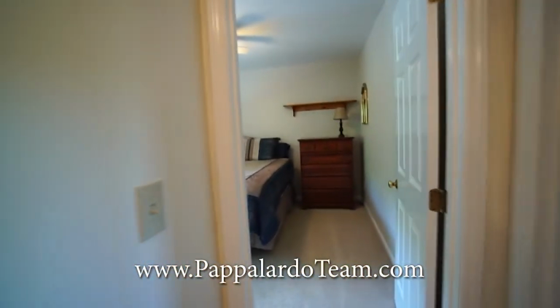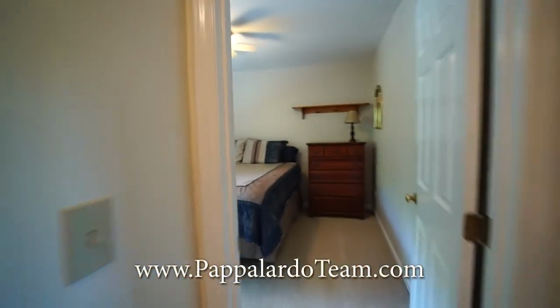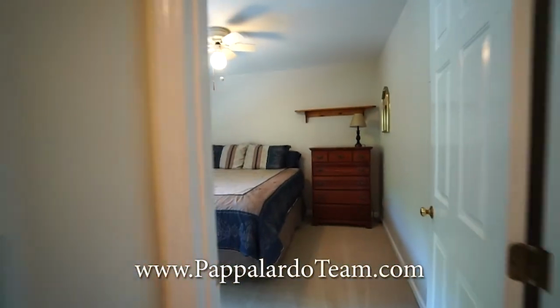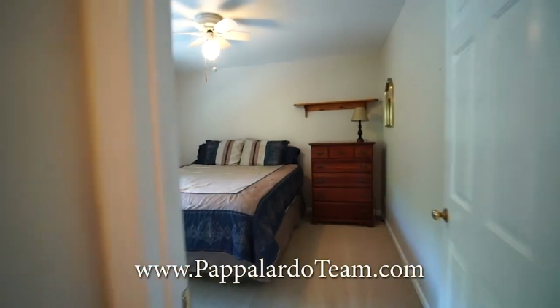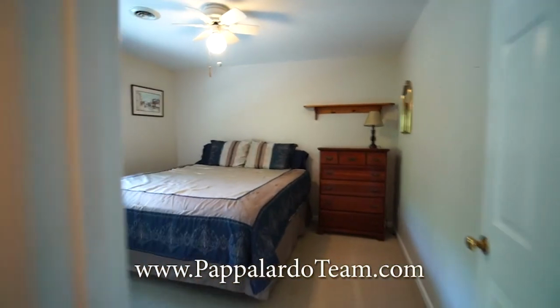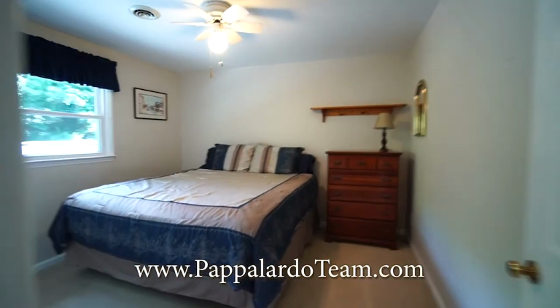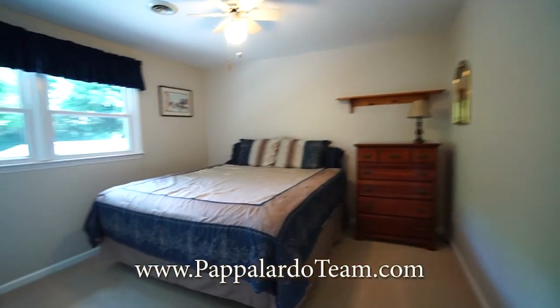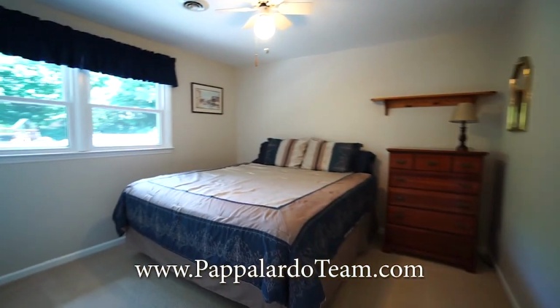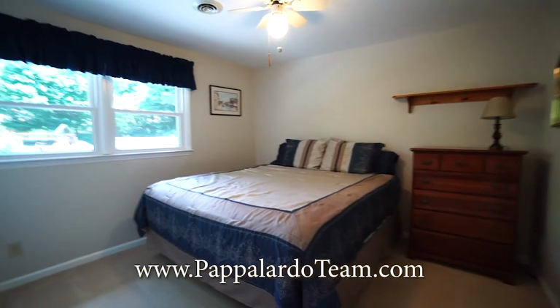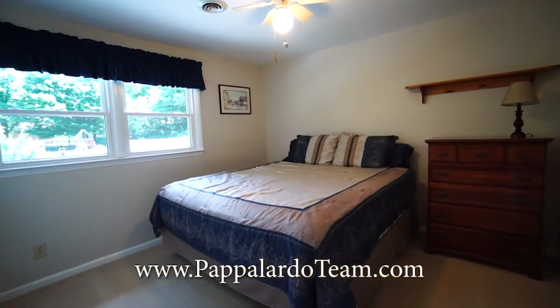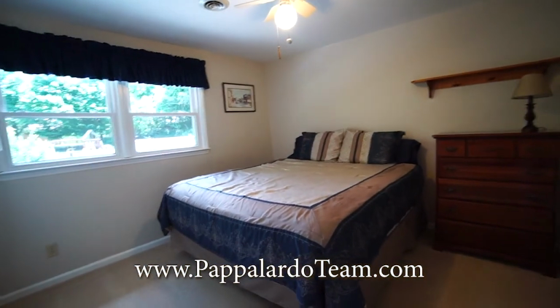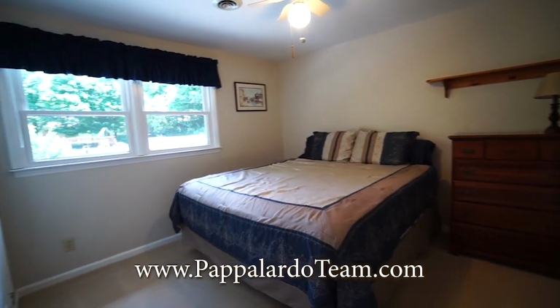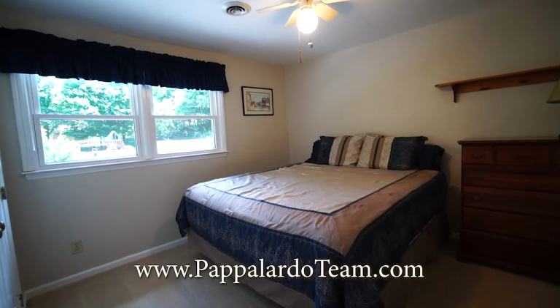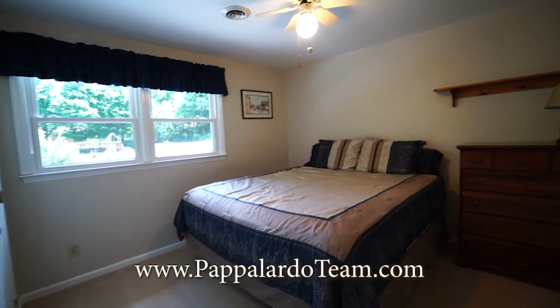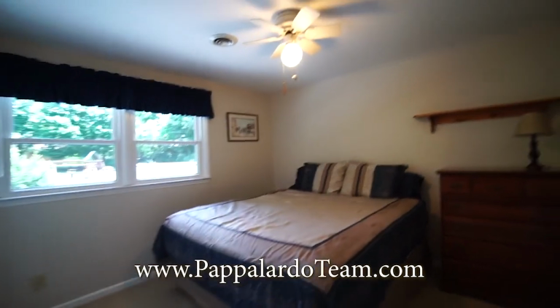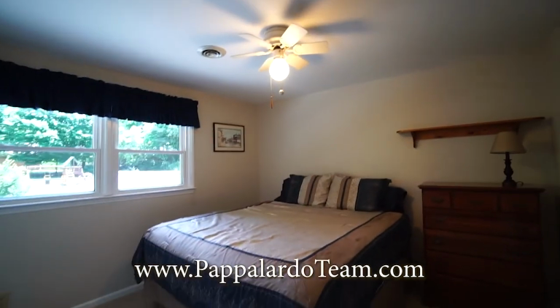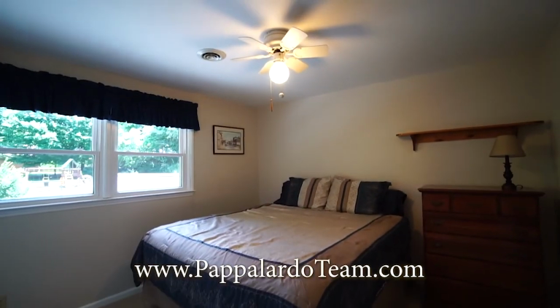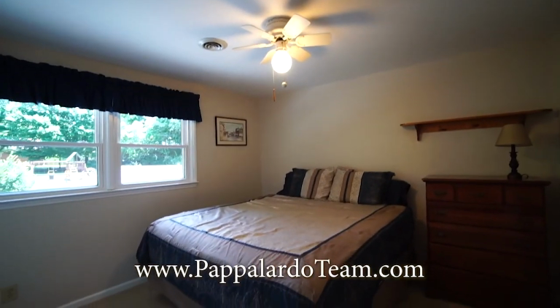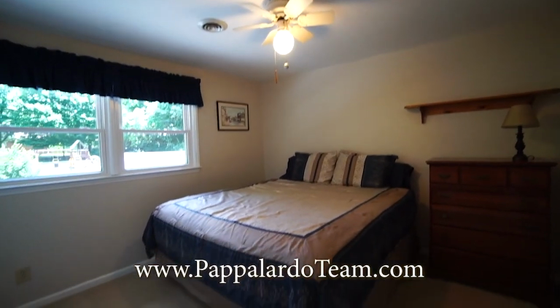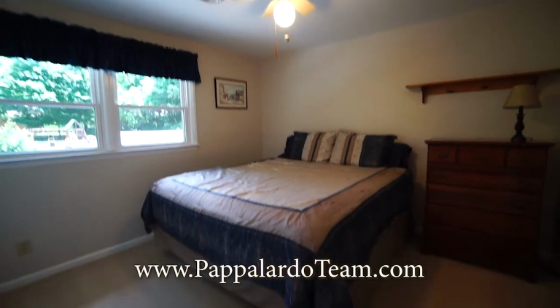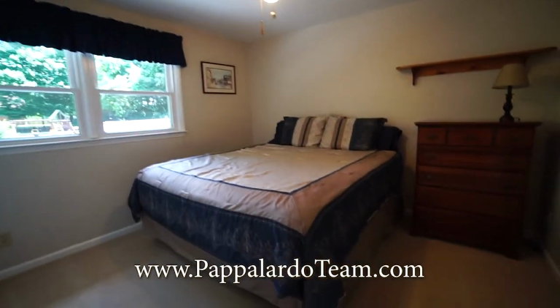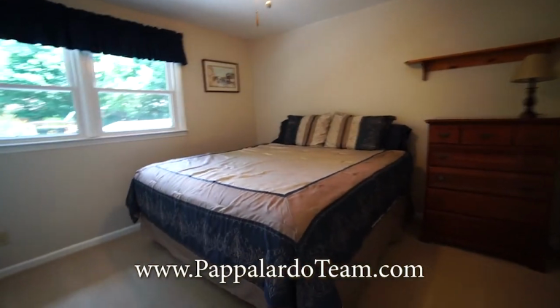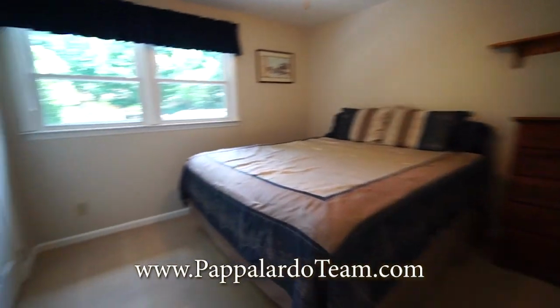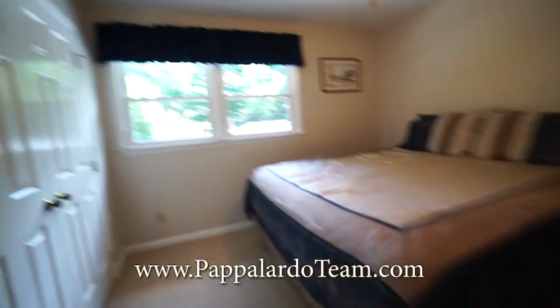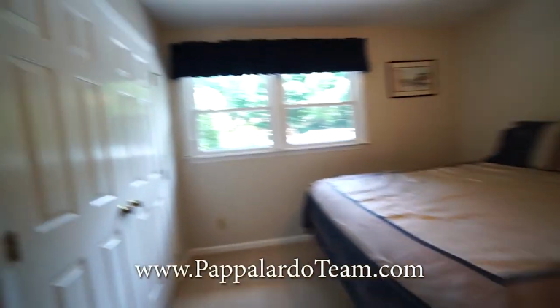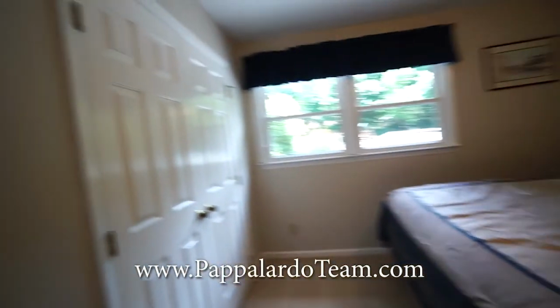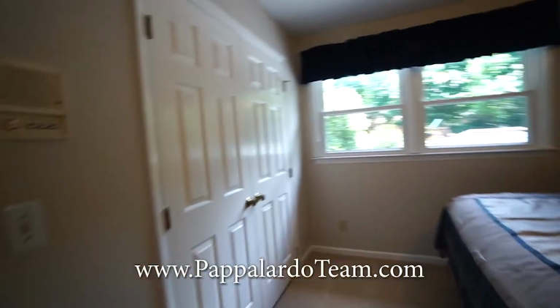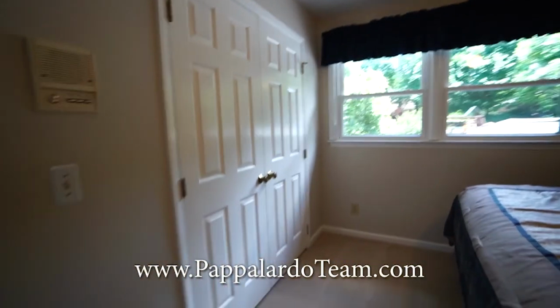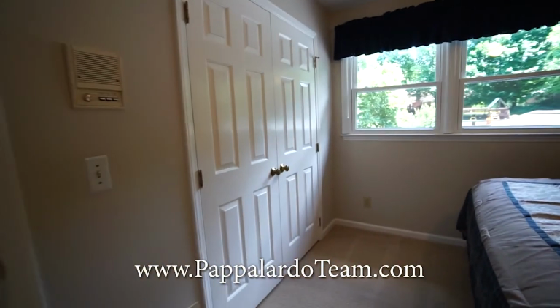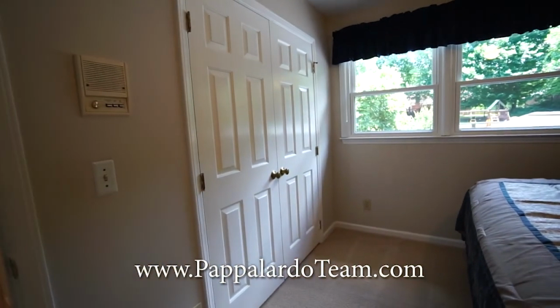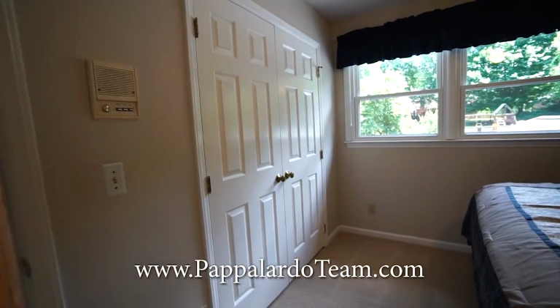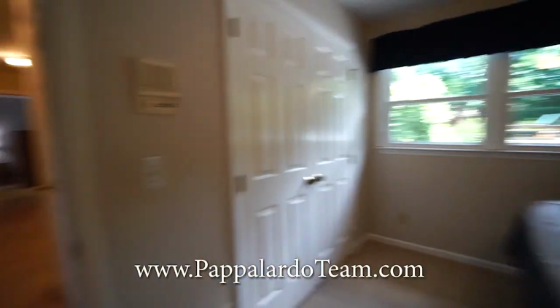This is bedroom number three. It's on the back of the house. It has a ceiling fan with a light and a nice bright window. Your closet is right there.